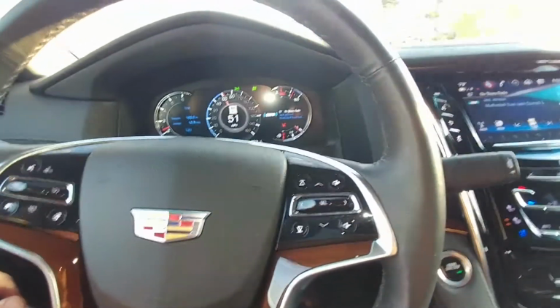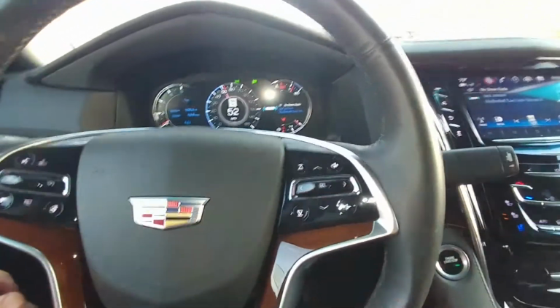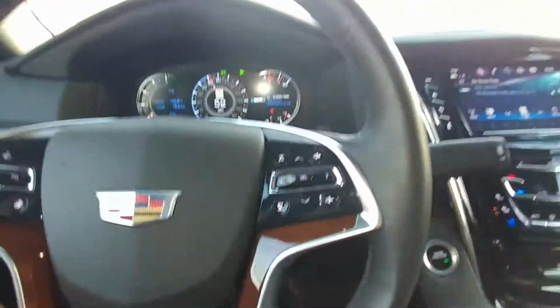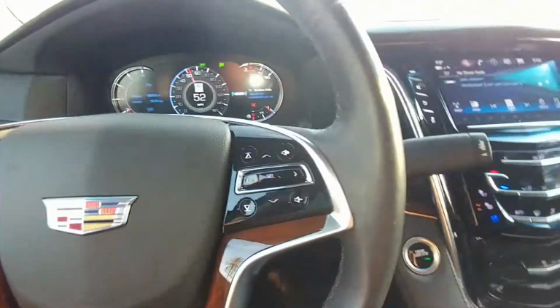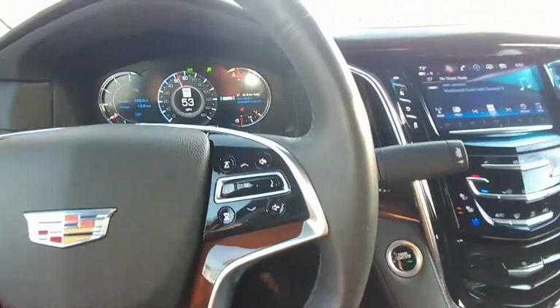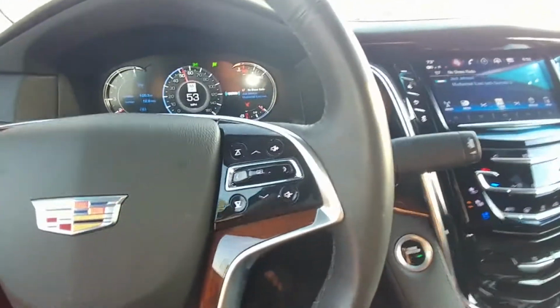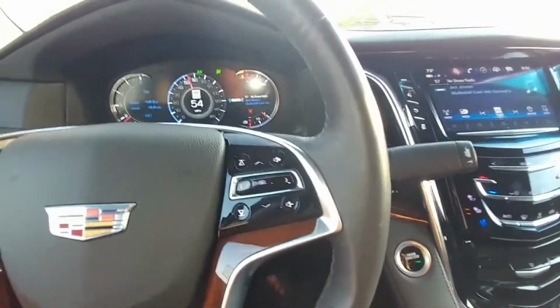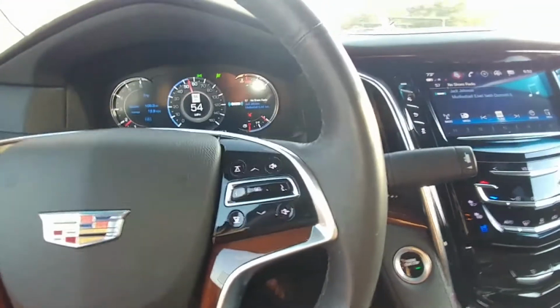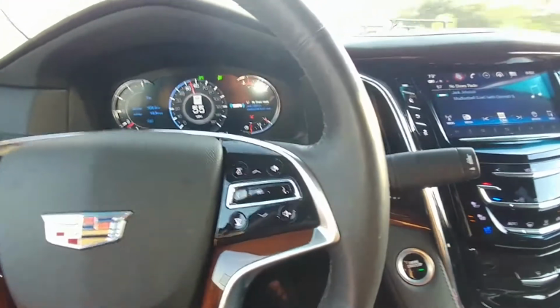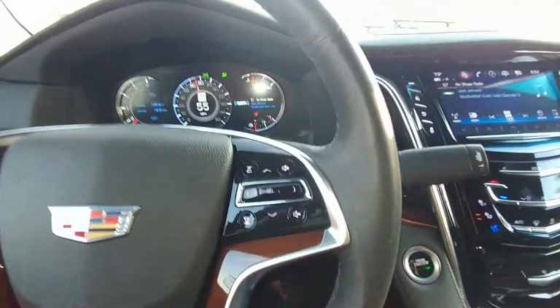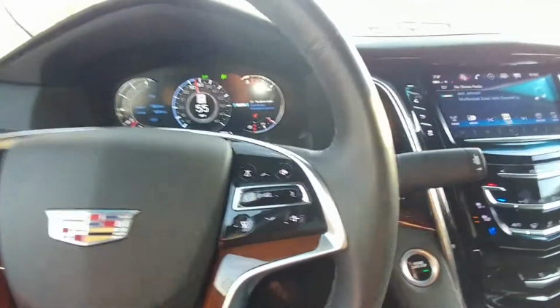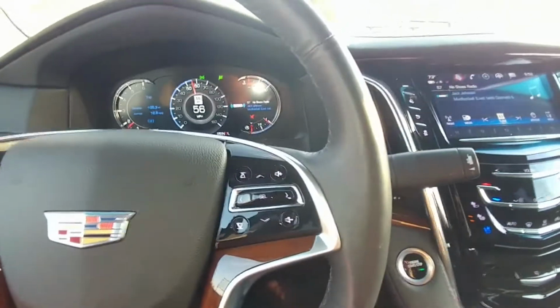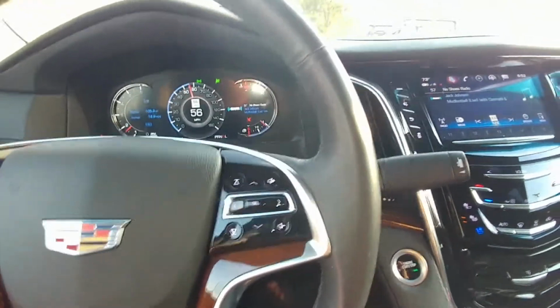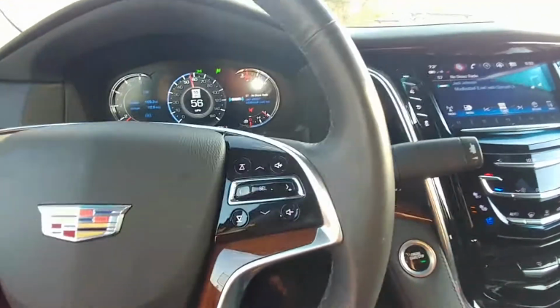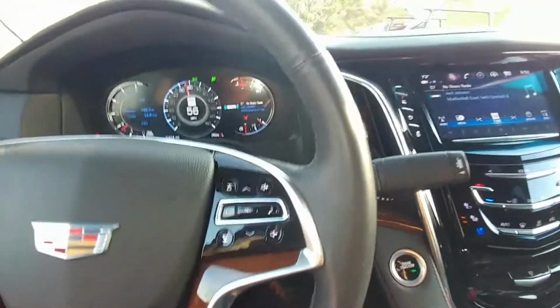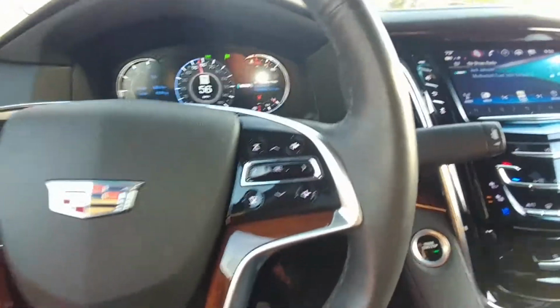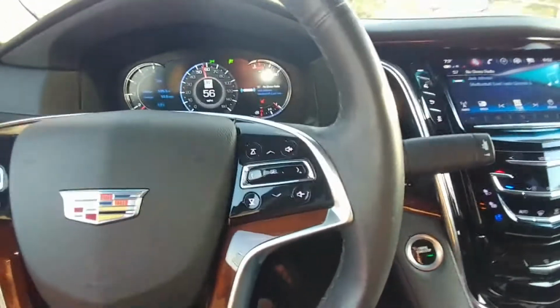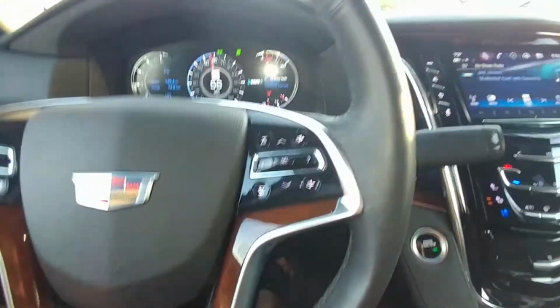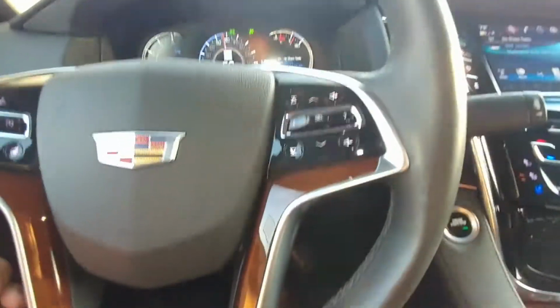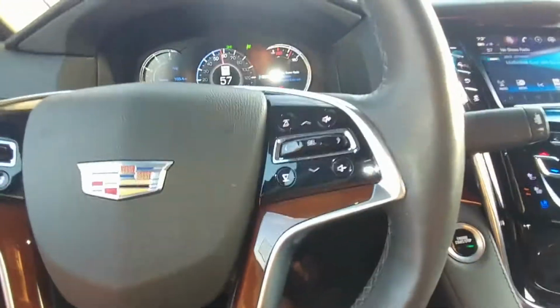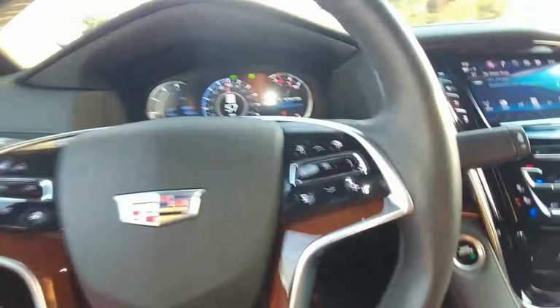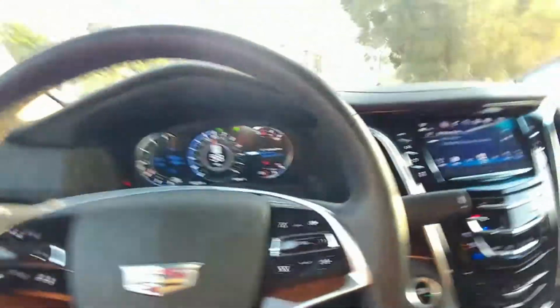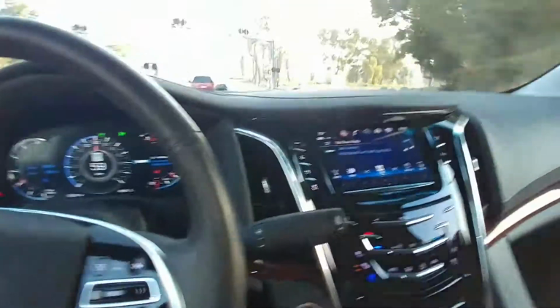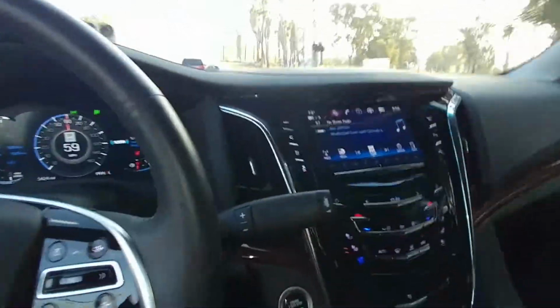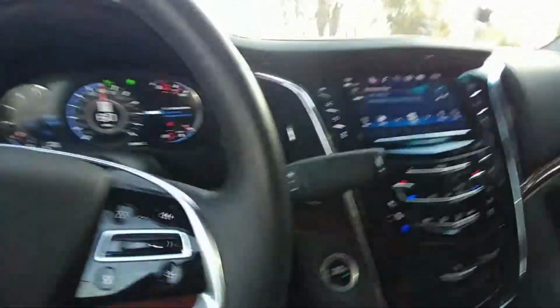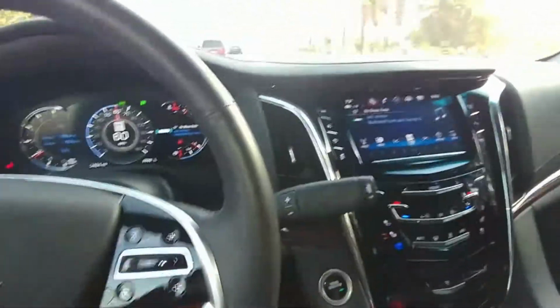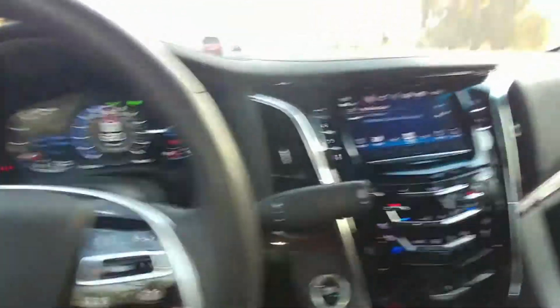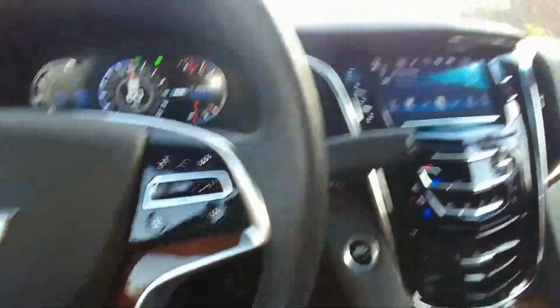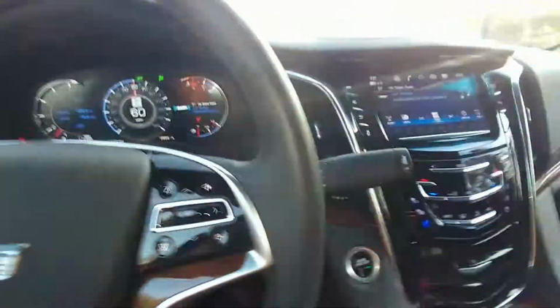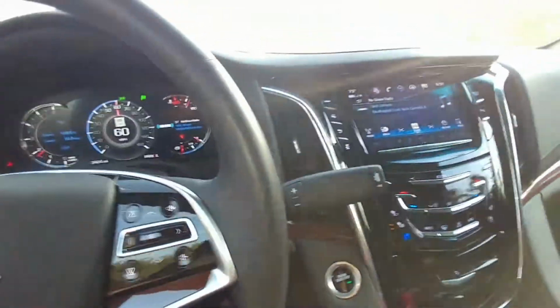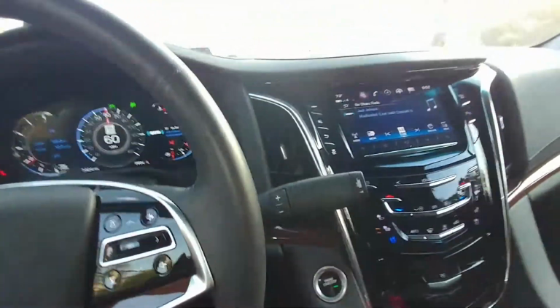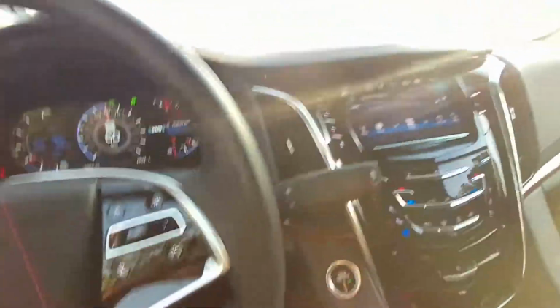In my opinion Cadillac was going after the younger crowd. Like the CTS-V now has a supercharged 640 horsepower. They have all this different stuff that they're gearing toward the younger market.